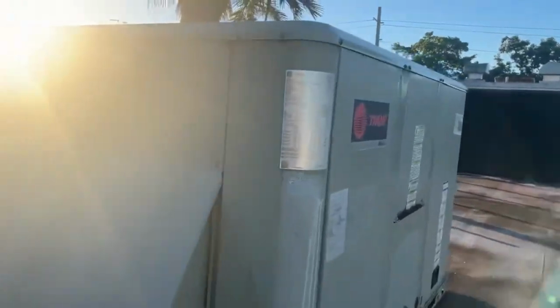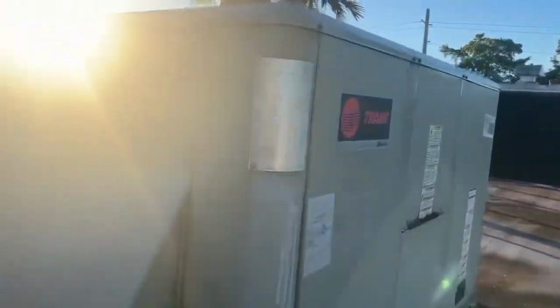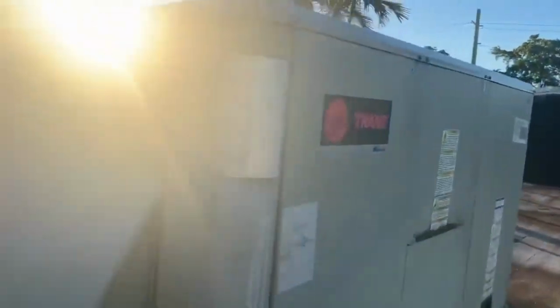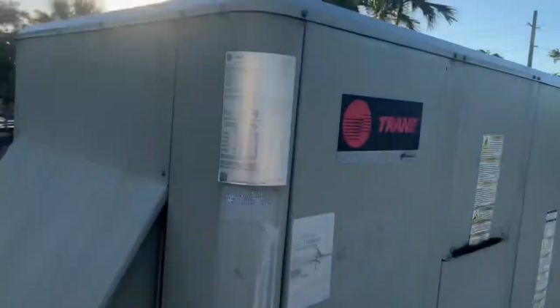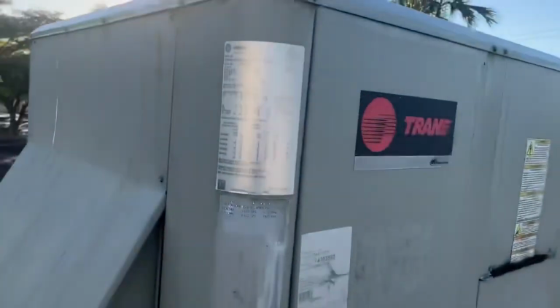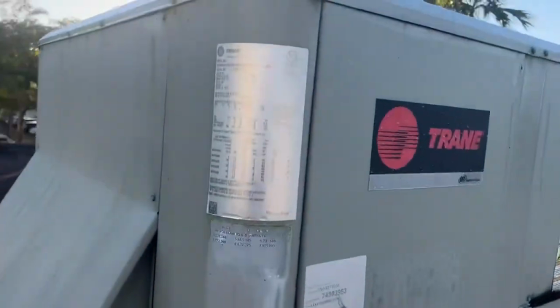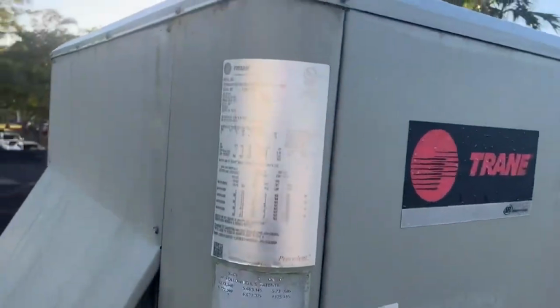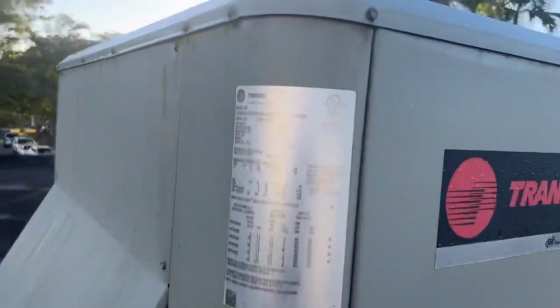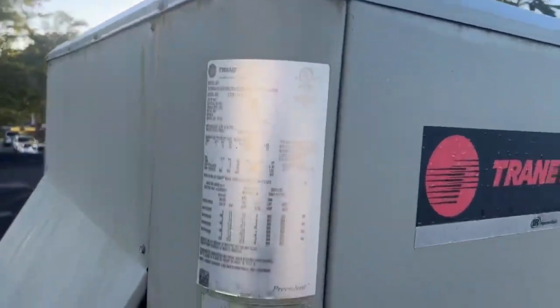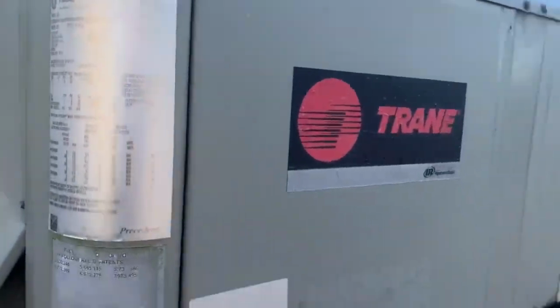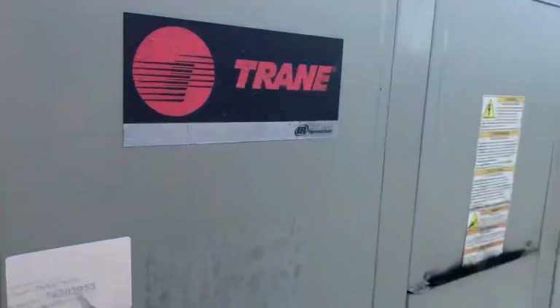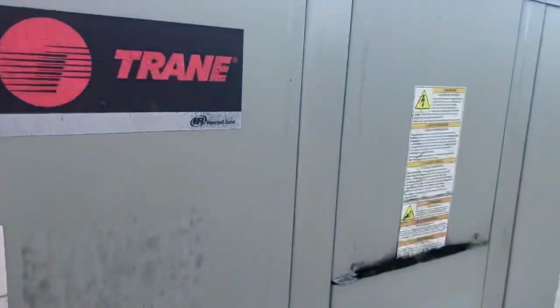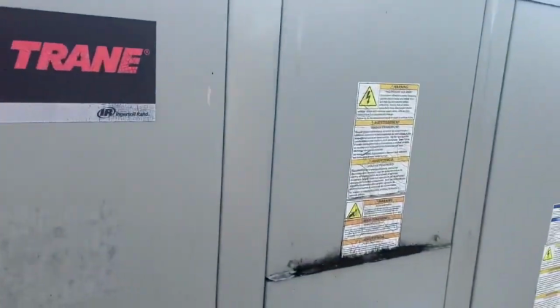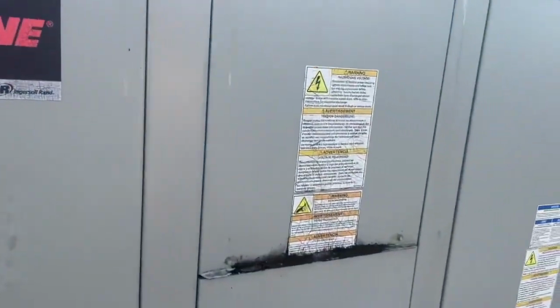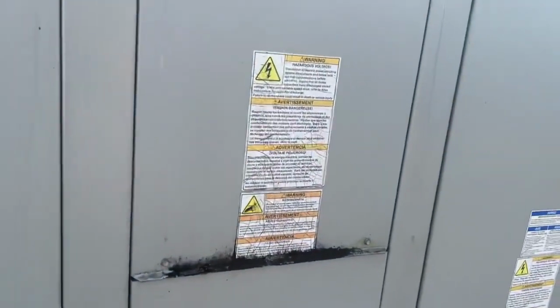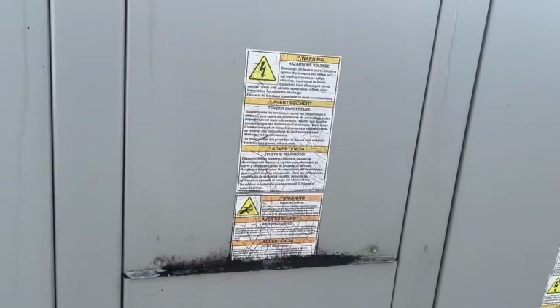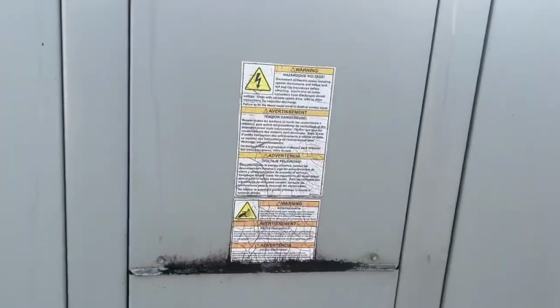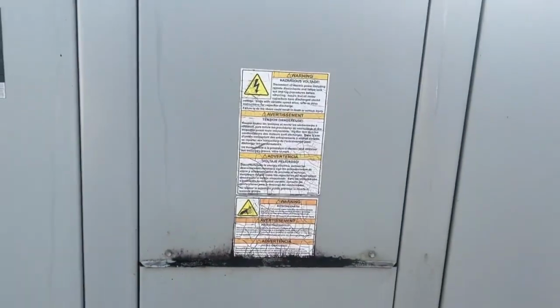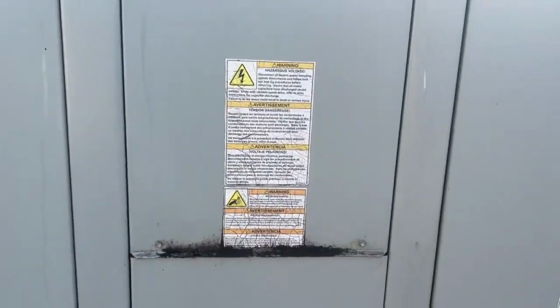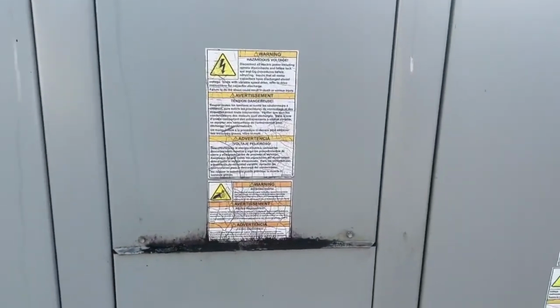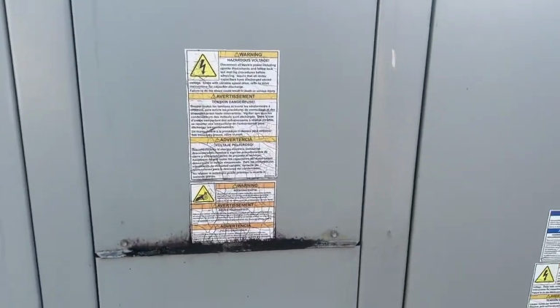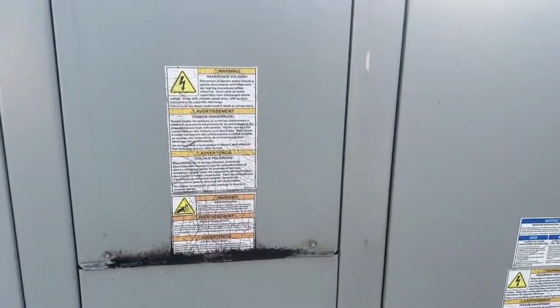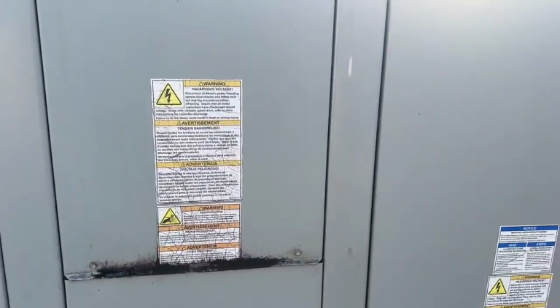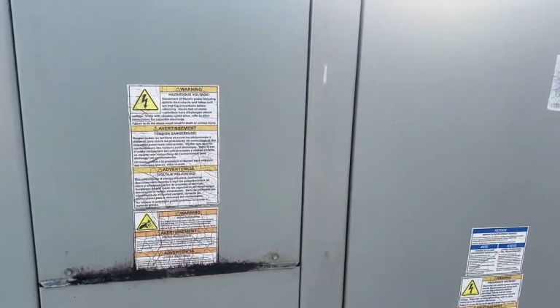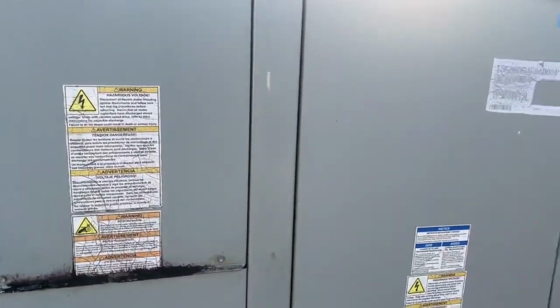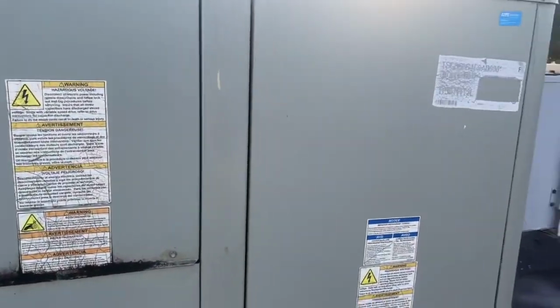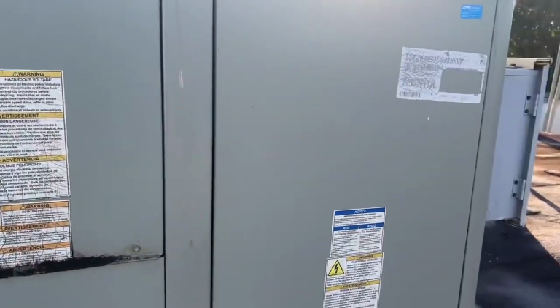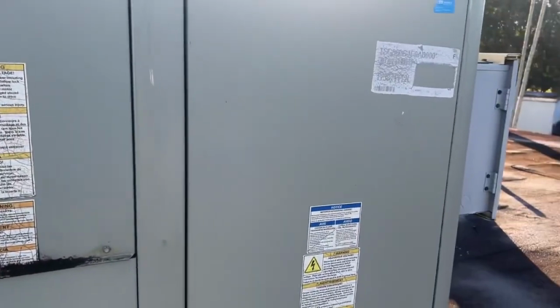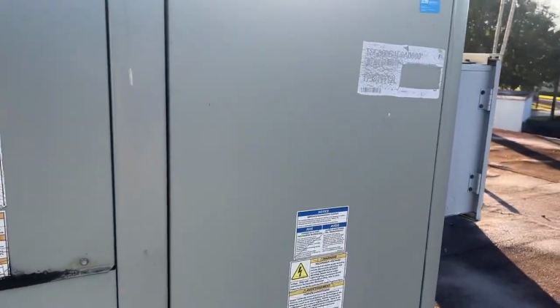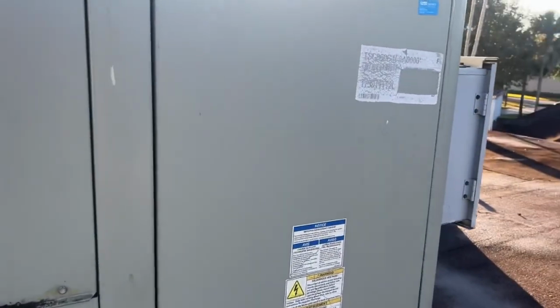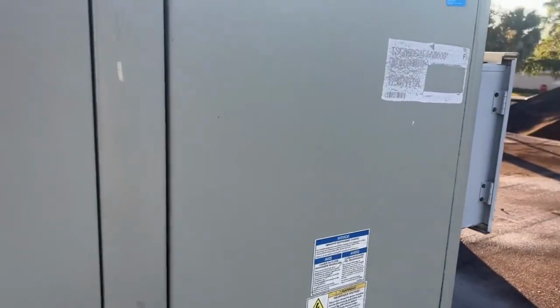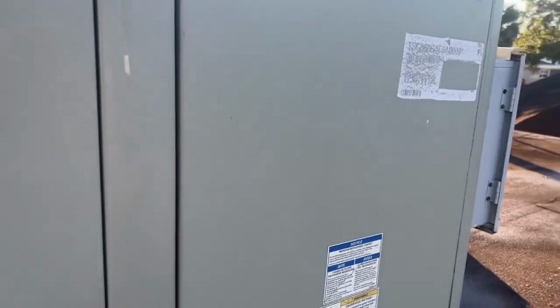So we got a call the other day. This package was freezing up, so I'm going to check it out. Let's see what's going on here.